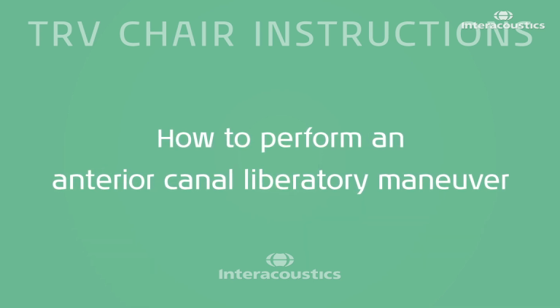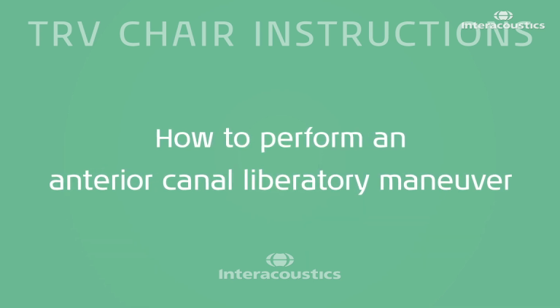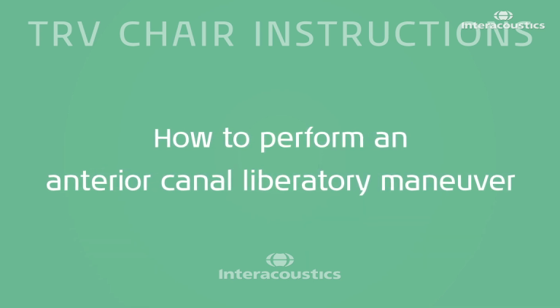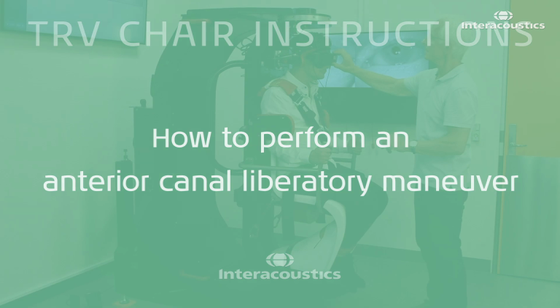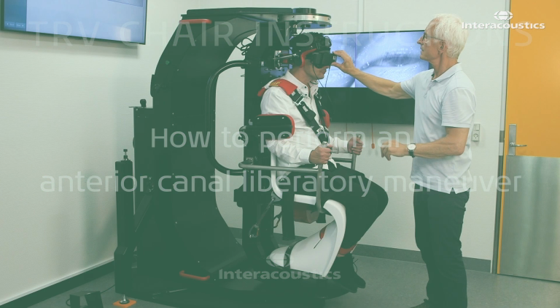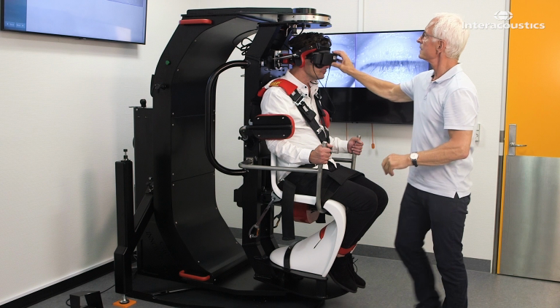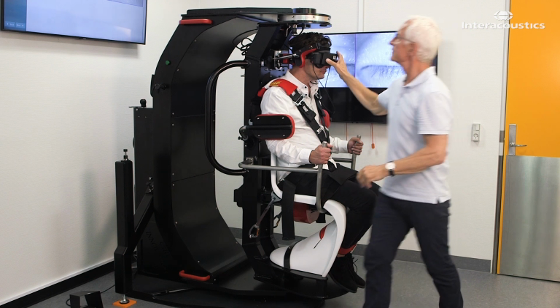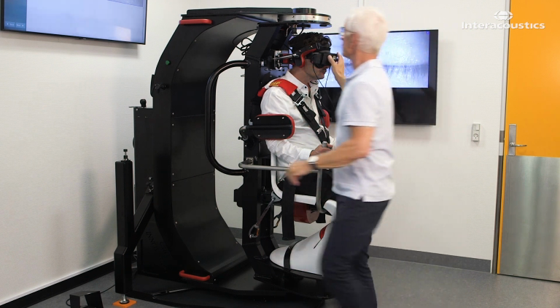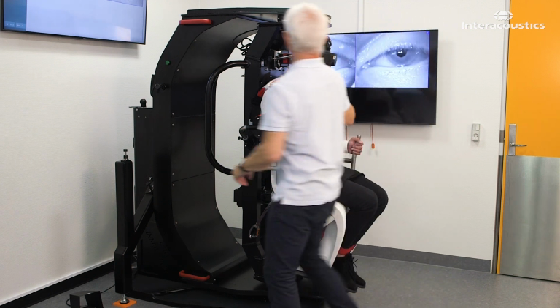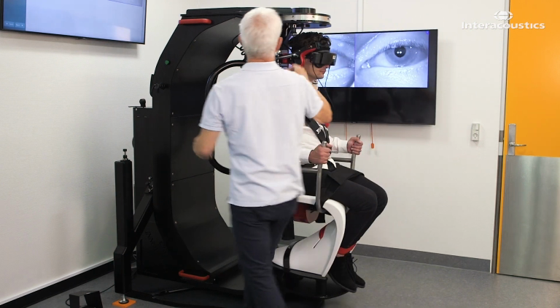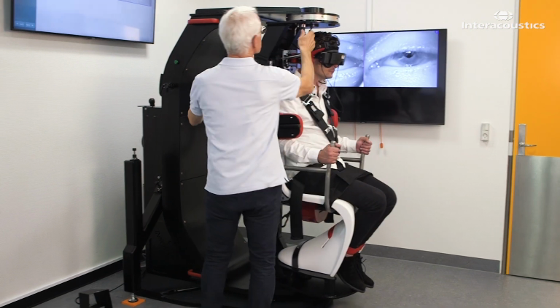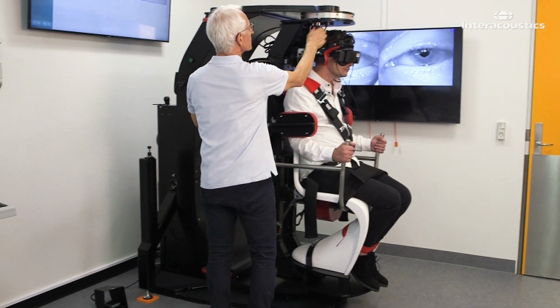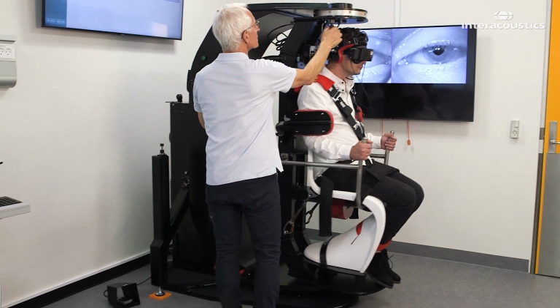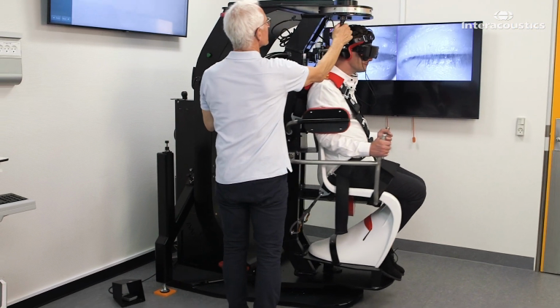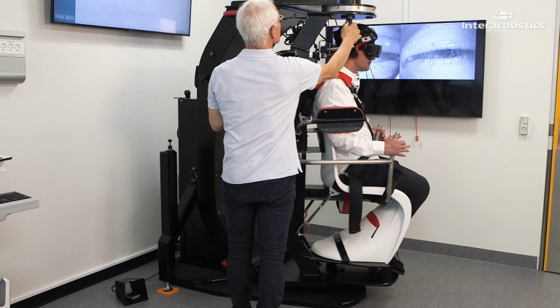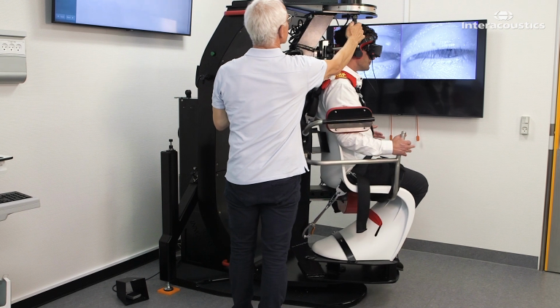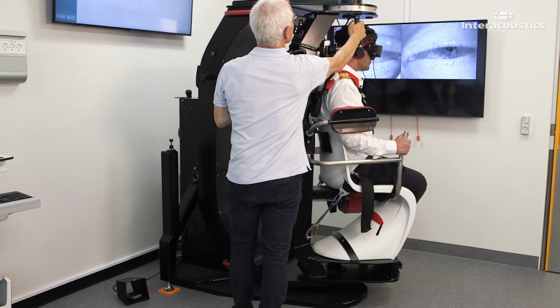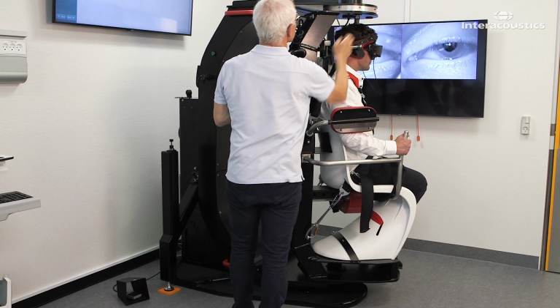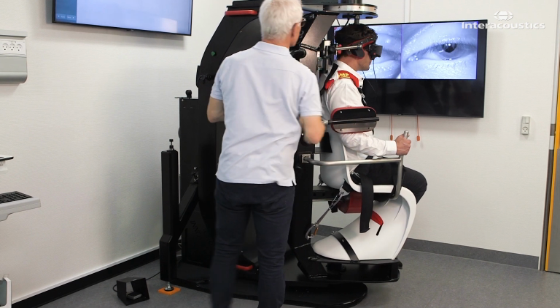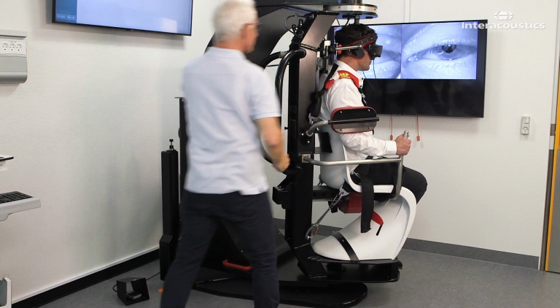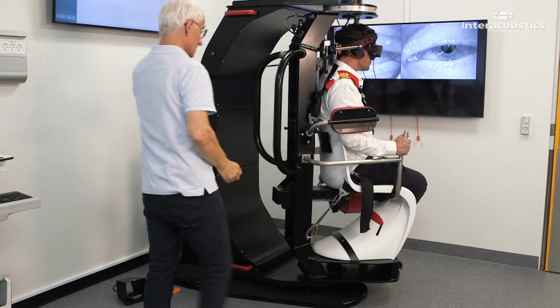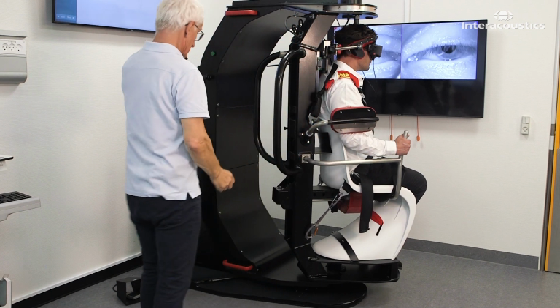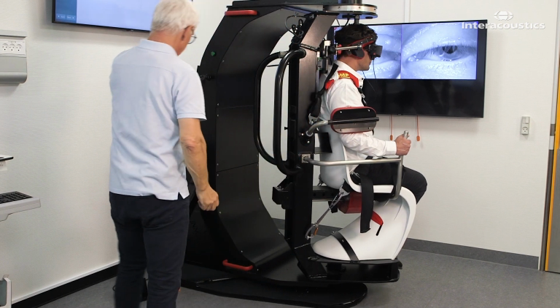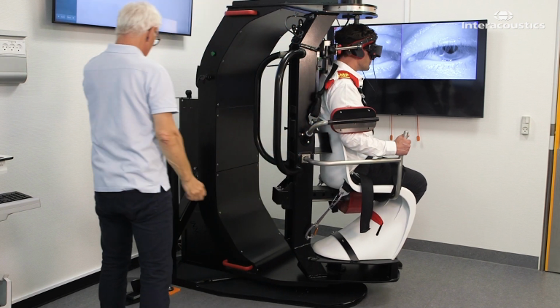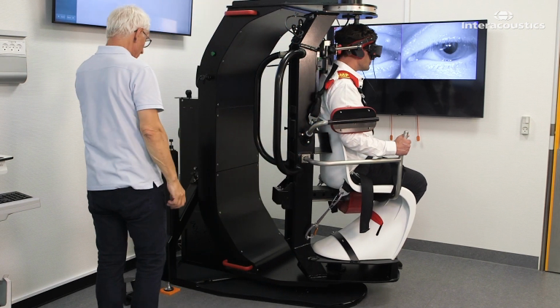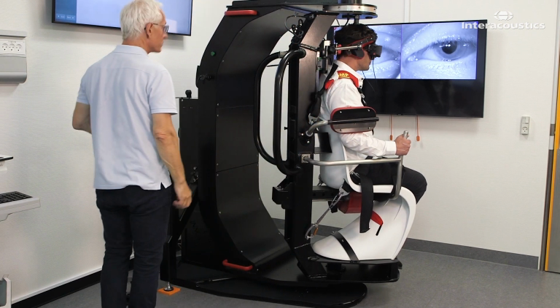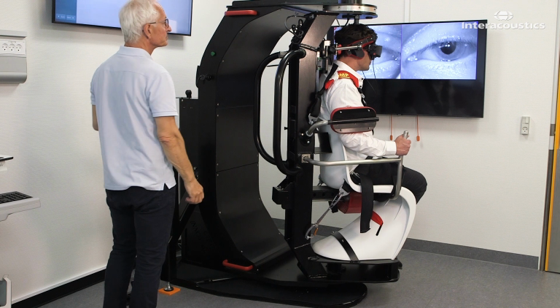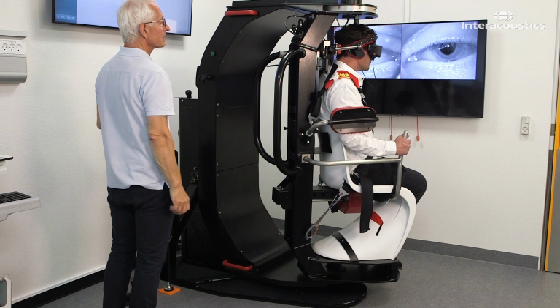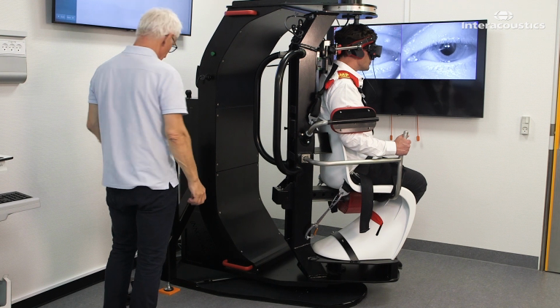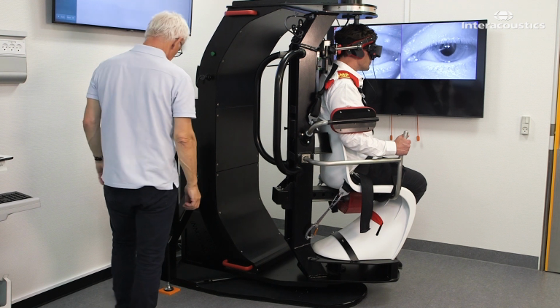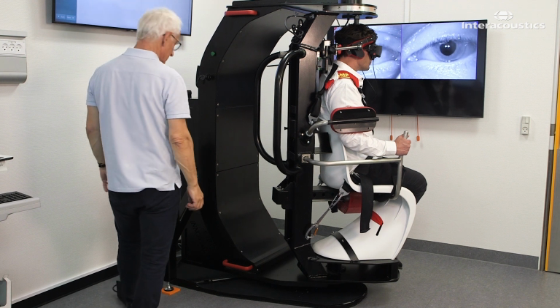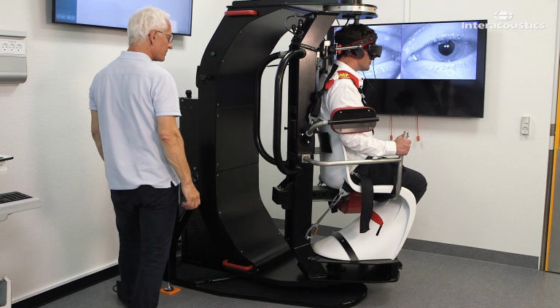This is how you perform an interior canal liberatory maneuver in the TRV chair. It is used to treat anterior canal BPPV following a positive Dix-Hallpike test result, showing downbeating and contratorsional nystagmus.